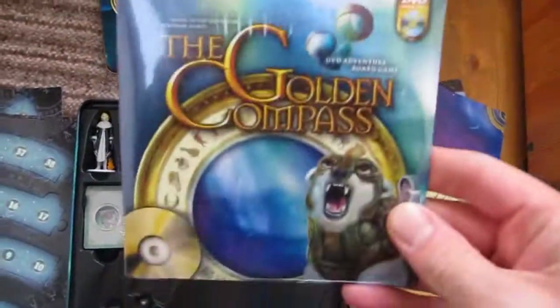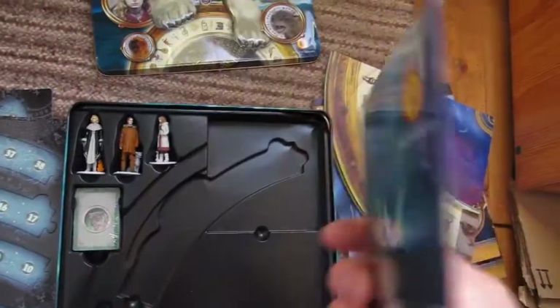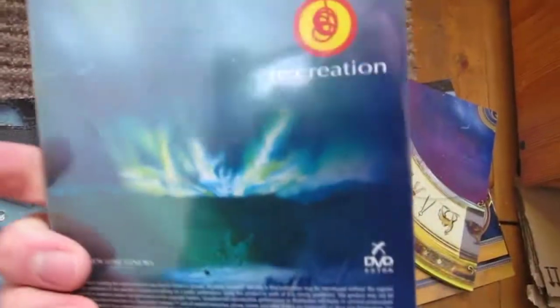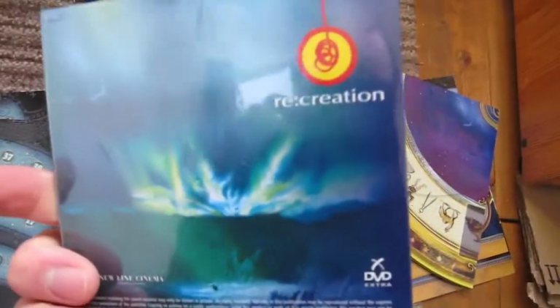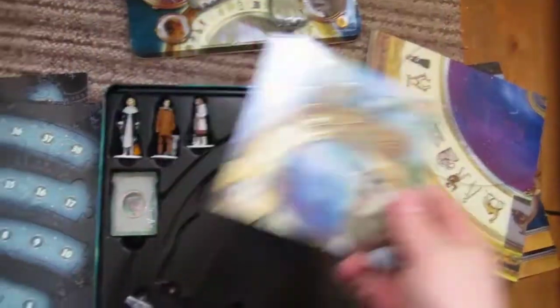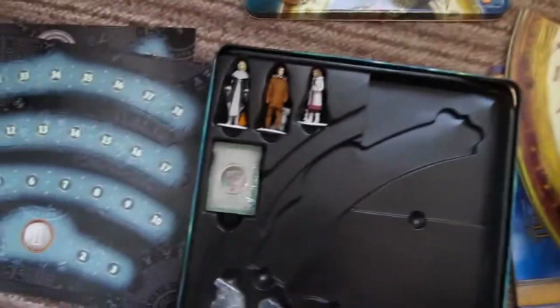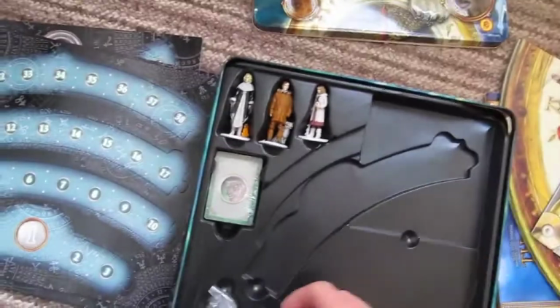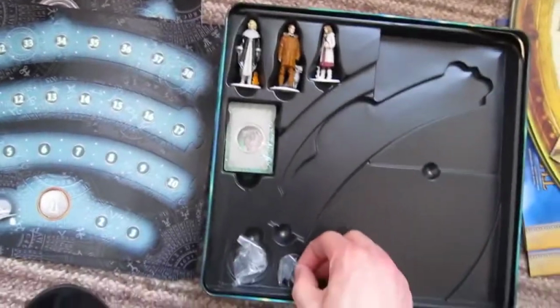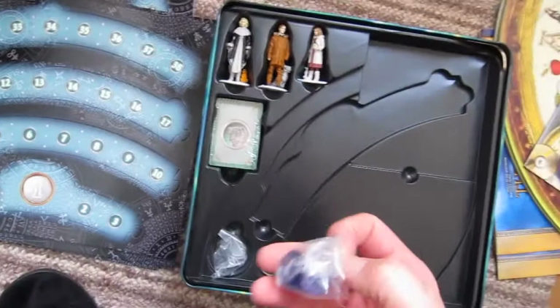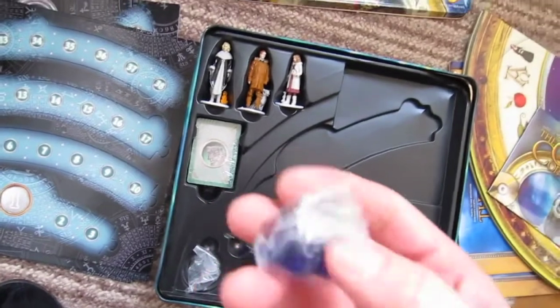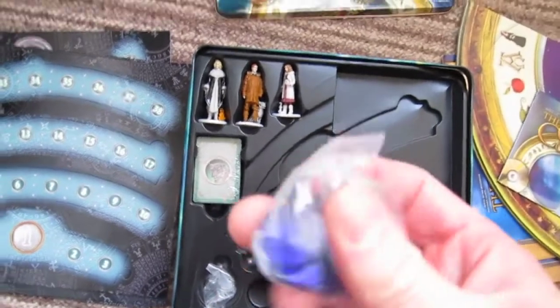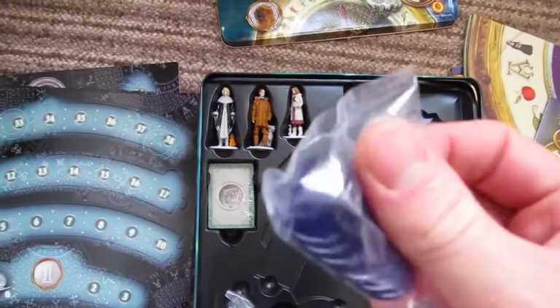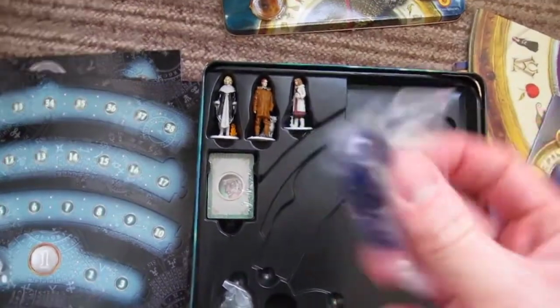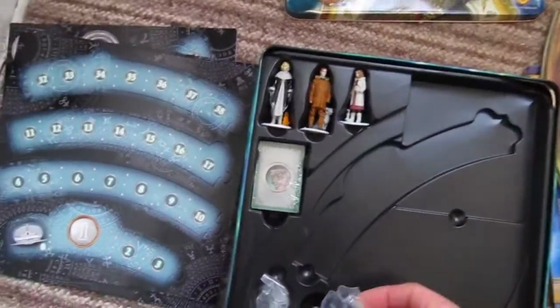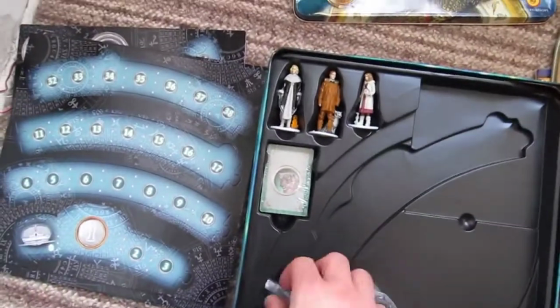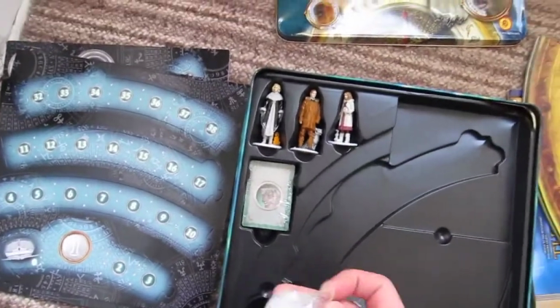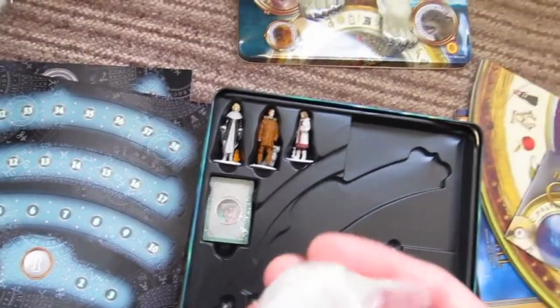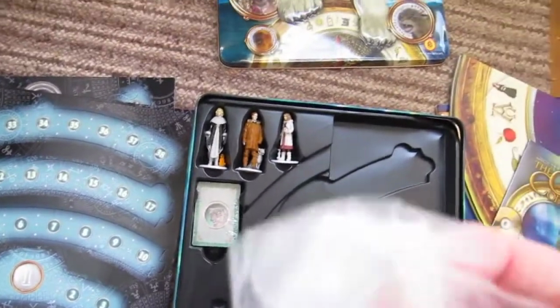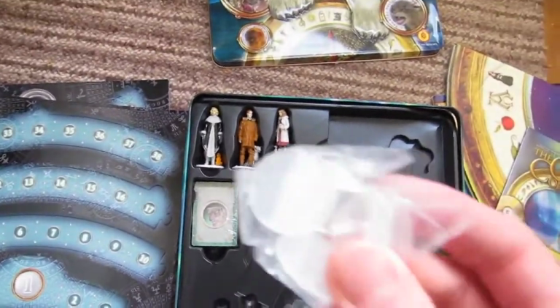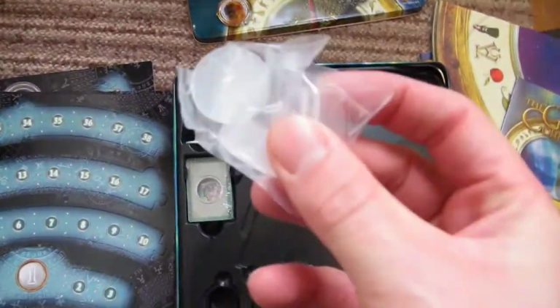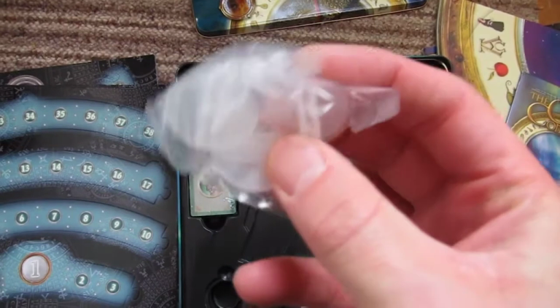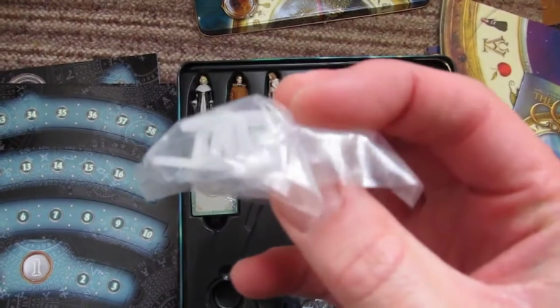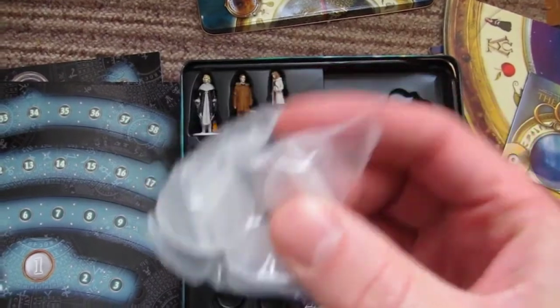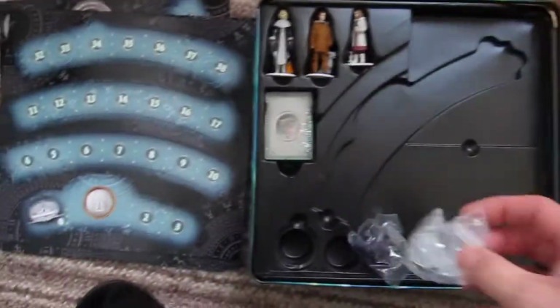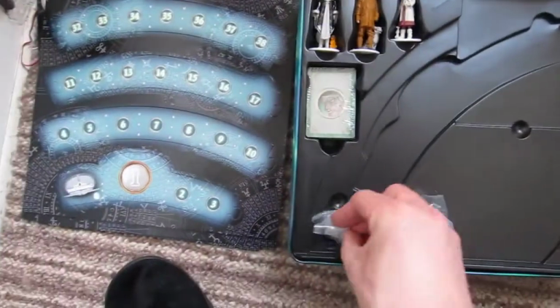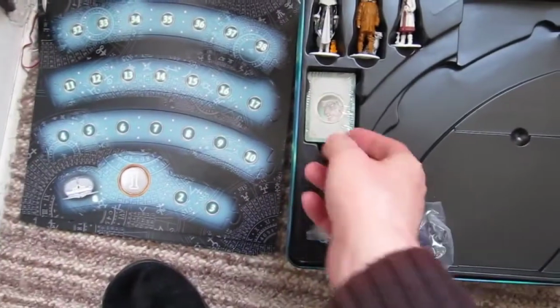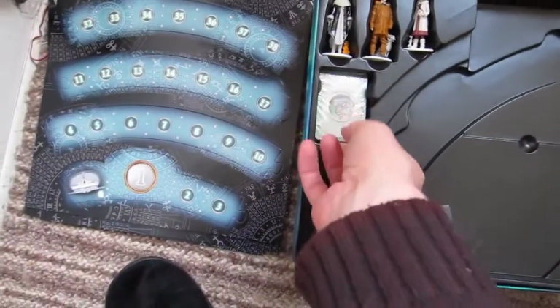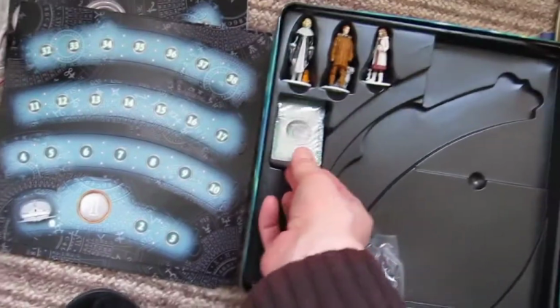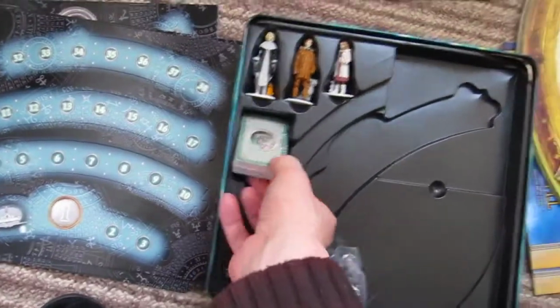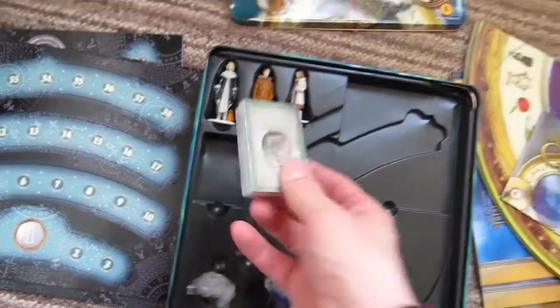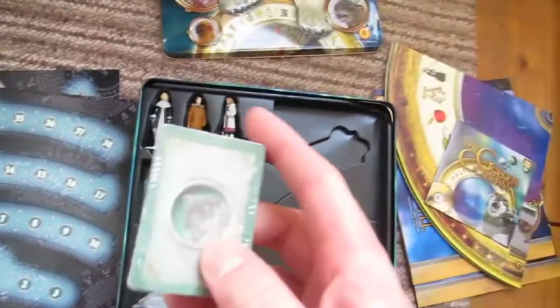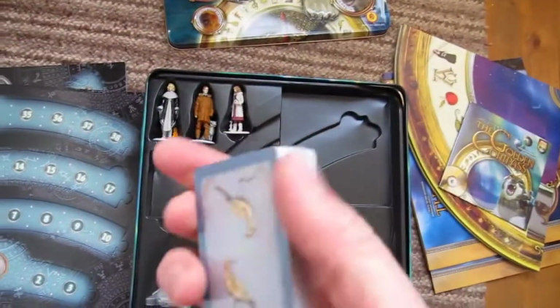Nice DVD — this is a DVD game. Some blue counters, purple blue counters. Little holders for the people. A deck of cards.